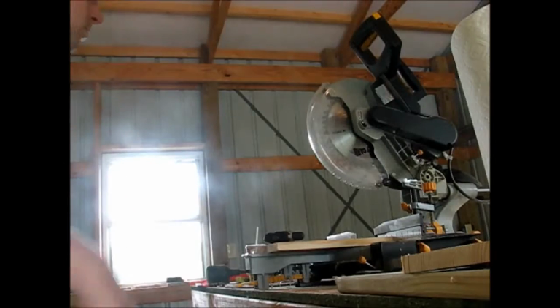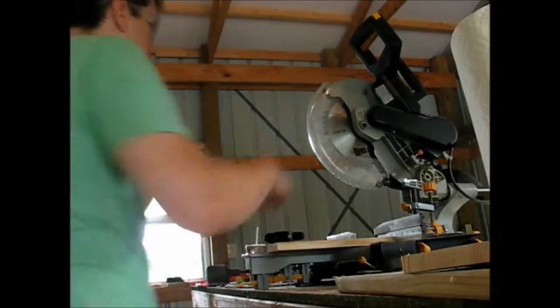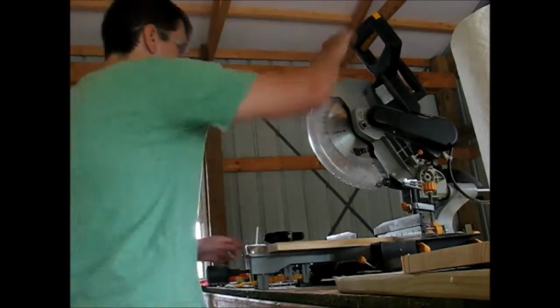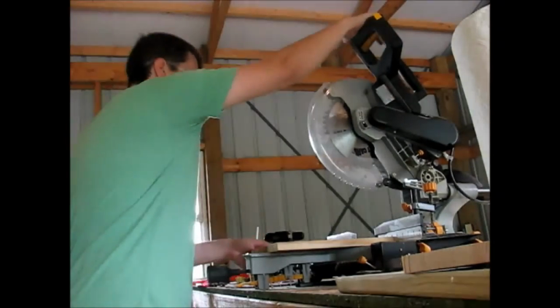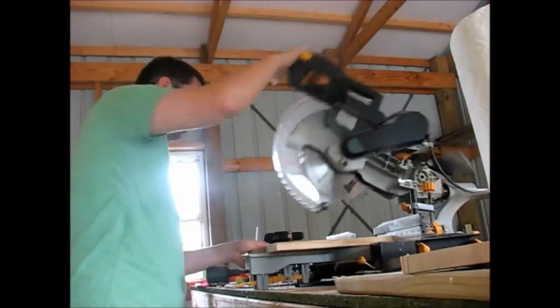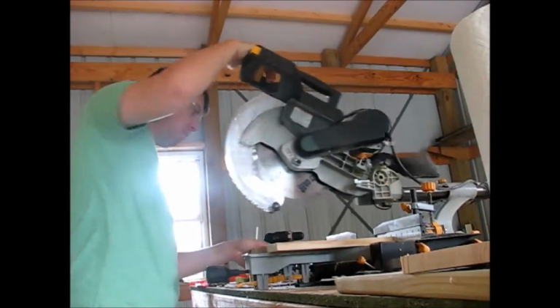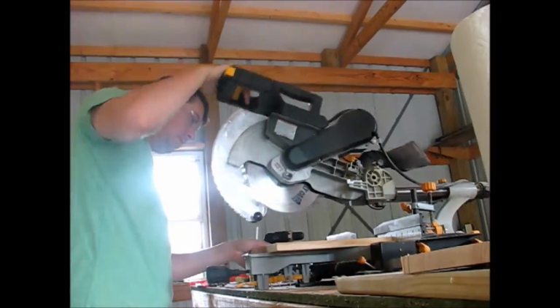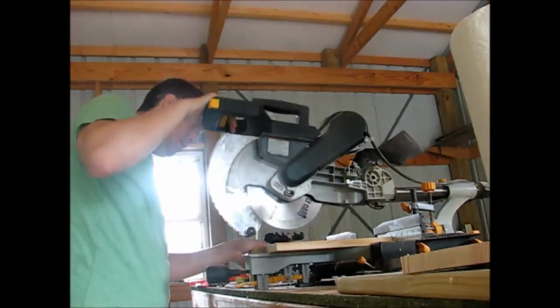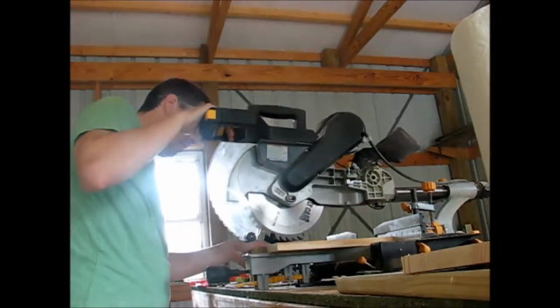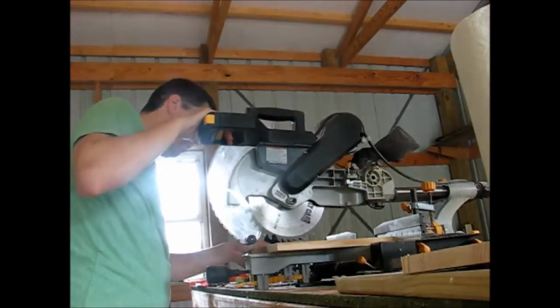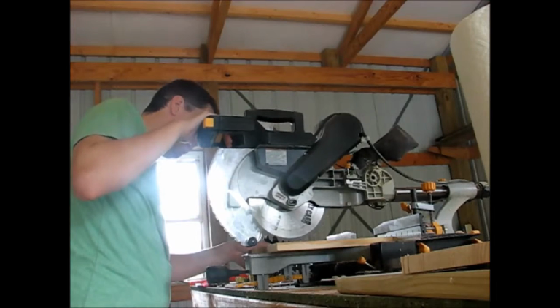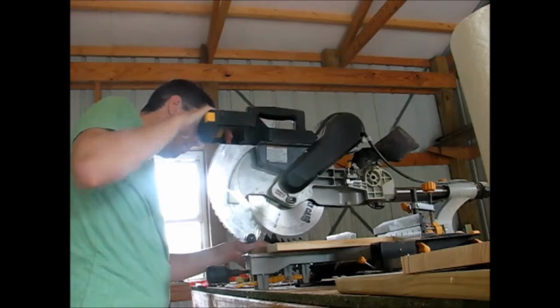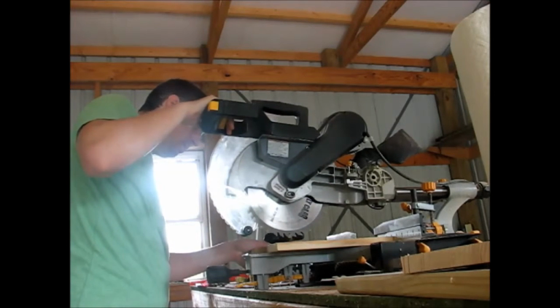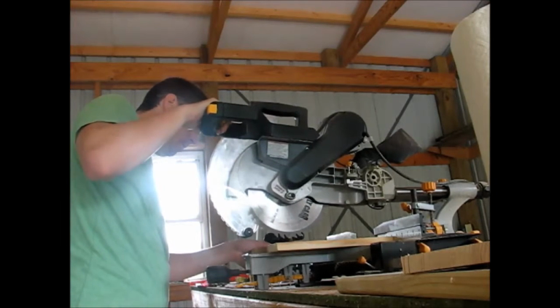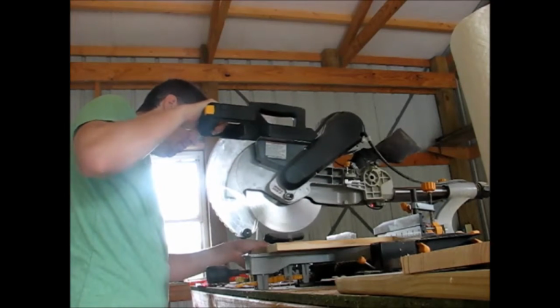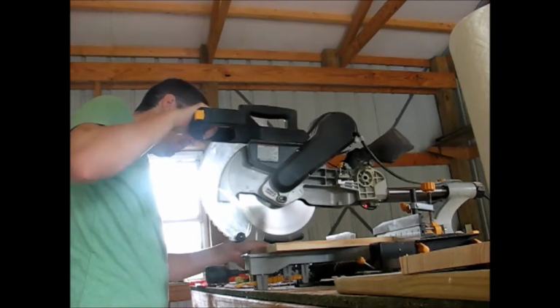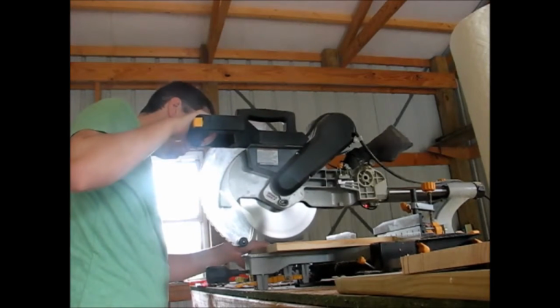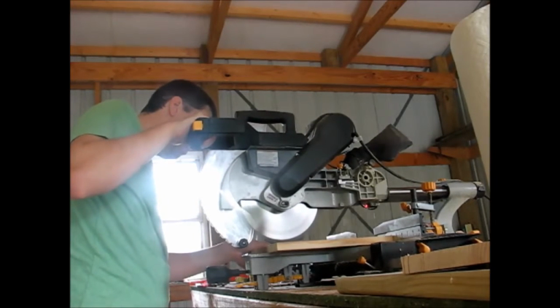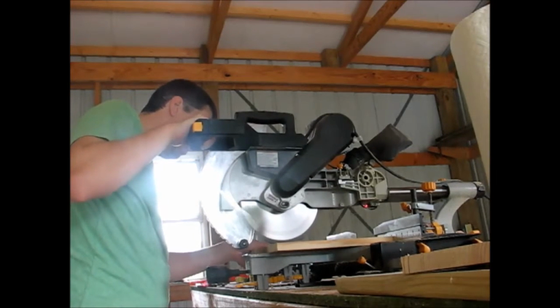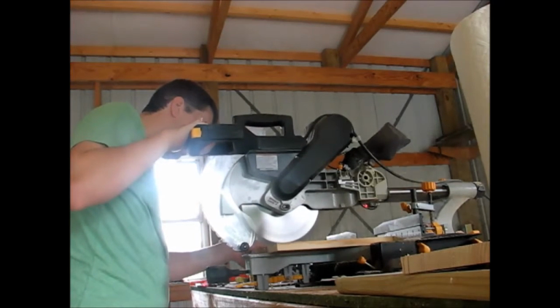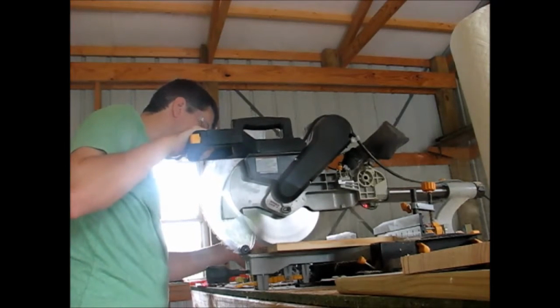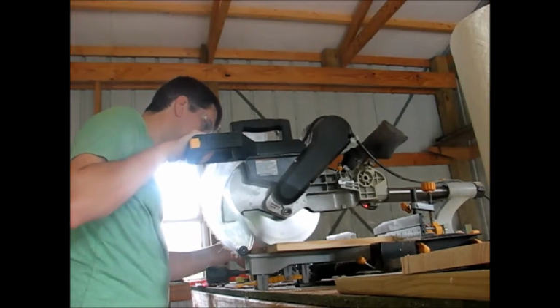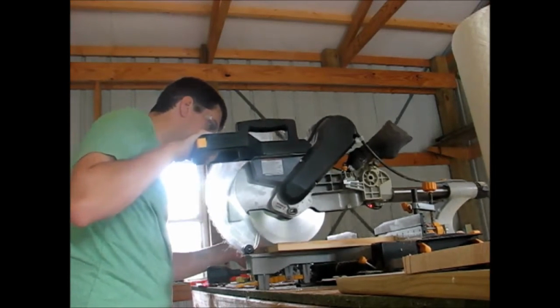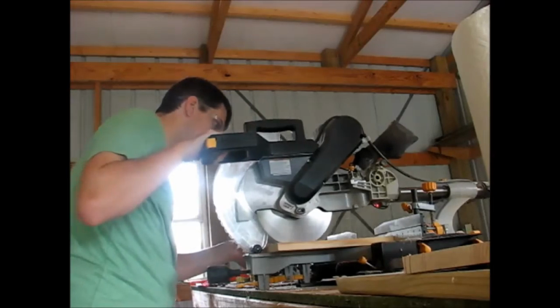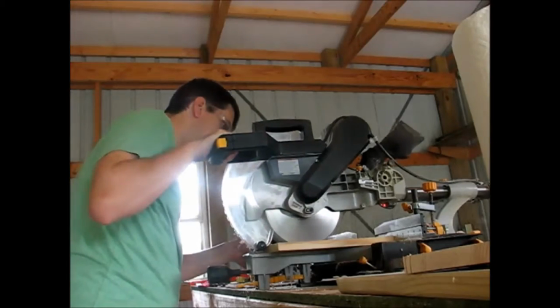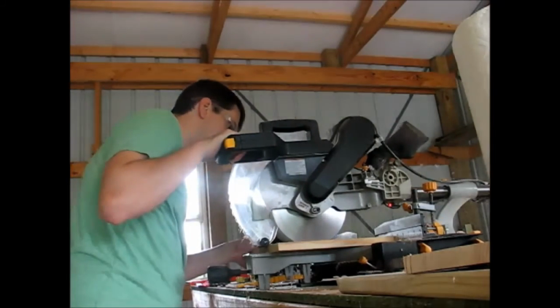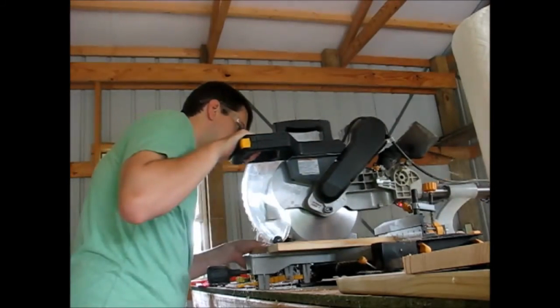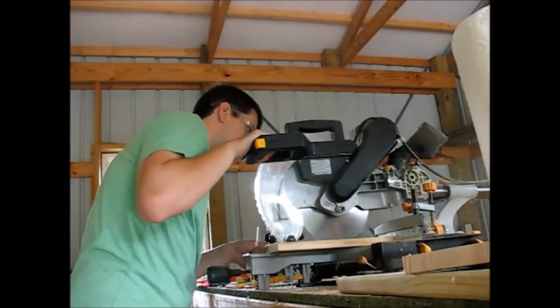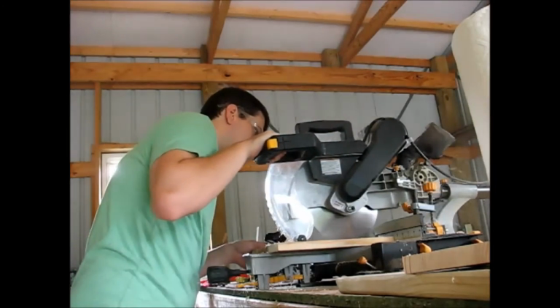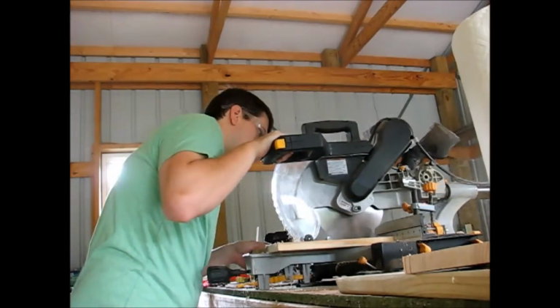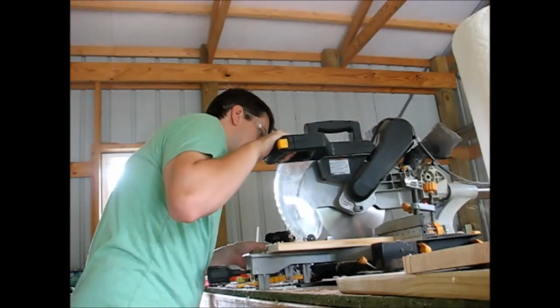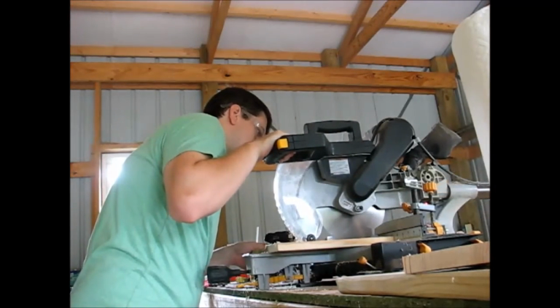Hey guys, welcome to this week's one day DIY build for anybody — basically anybody can do this project. So what I'm doing in this week's project is just building a simple paper towel dispenser.